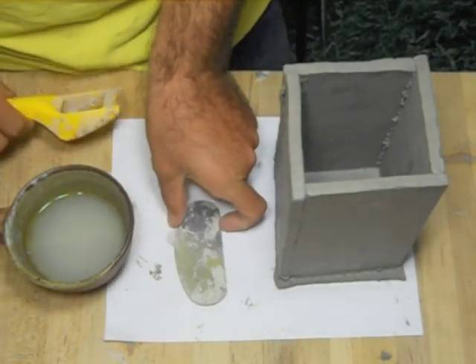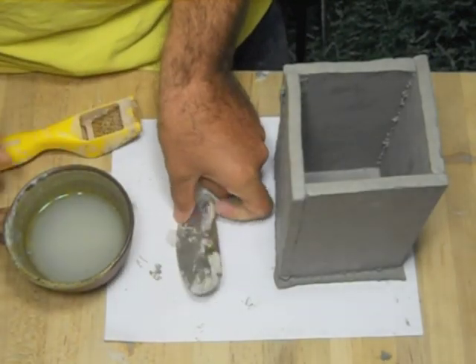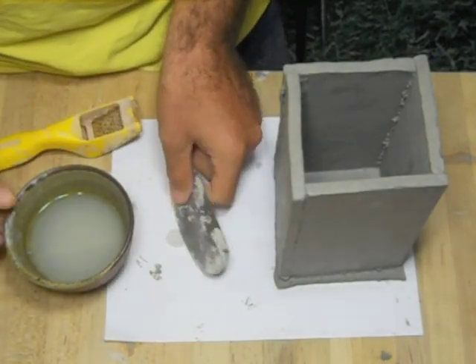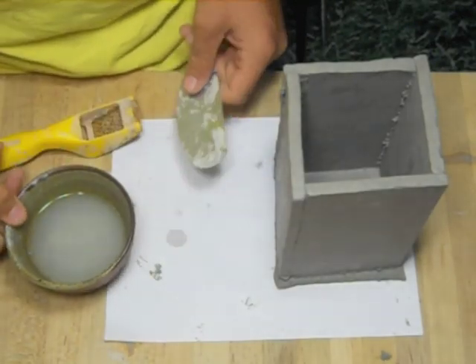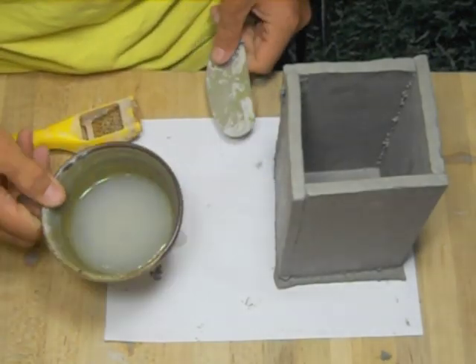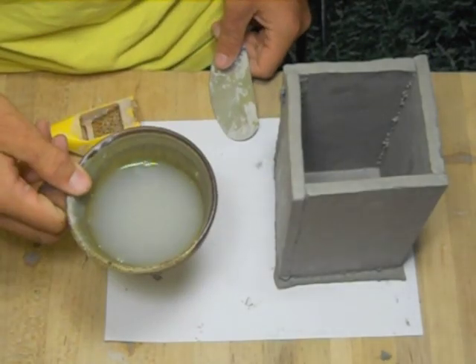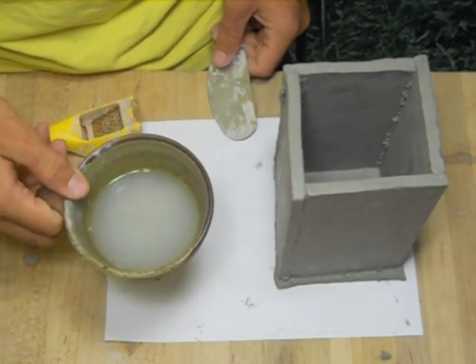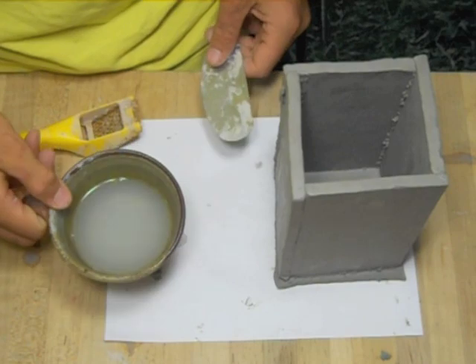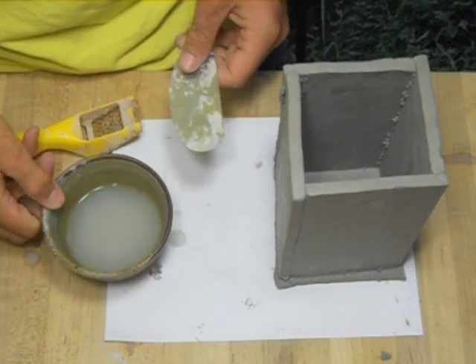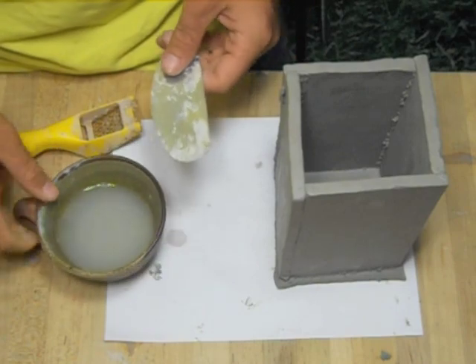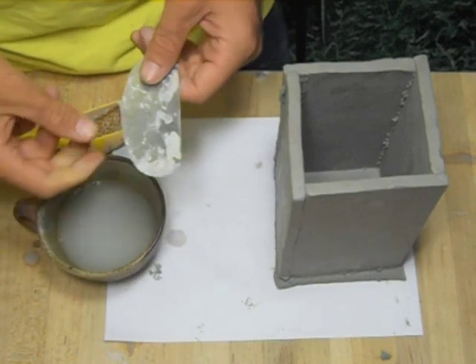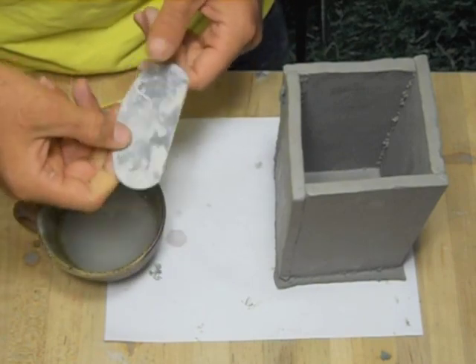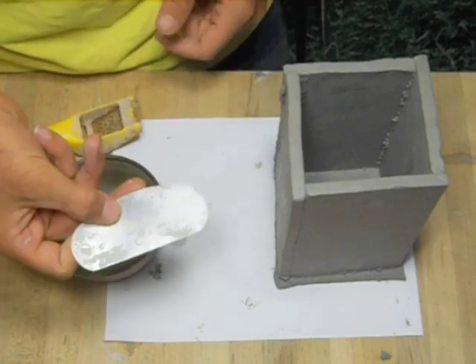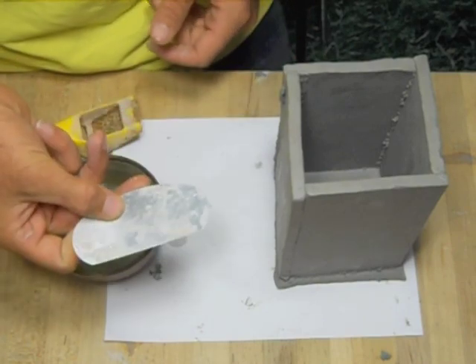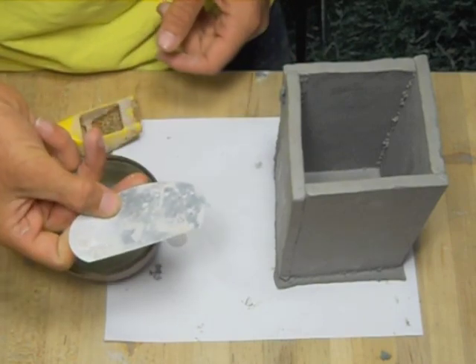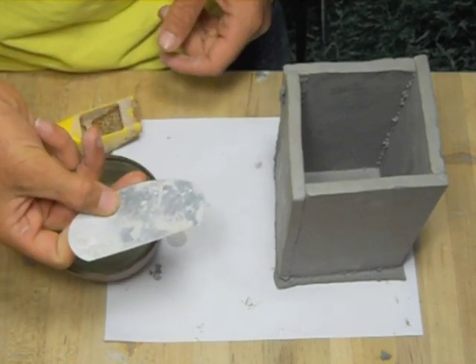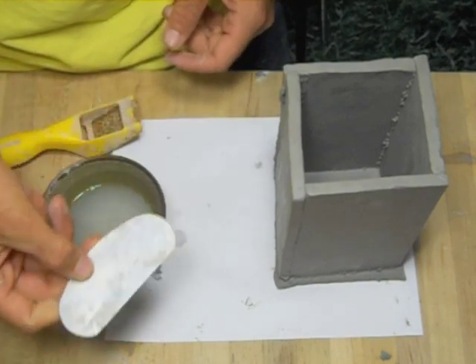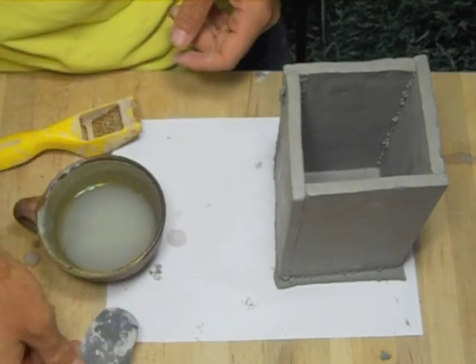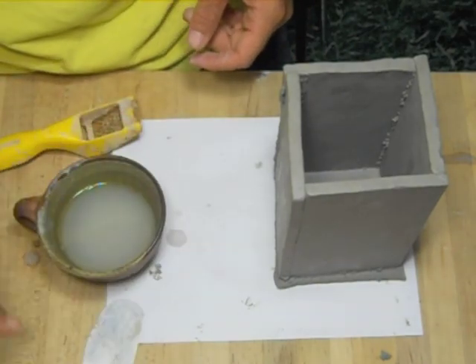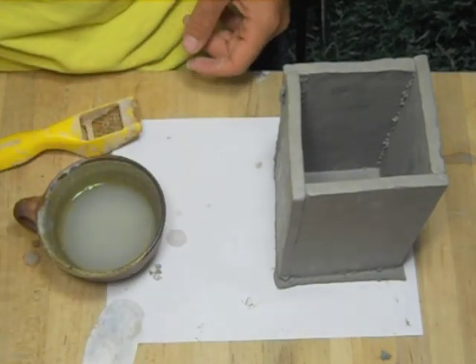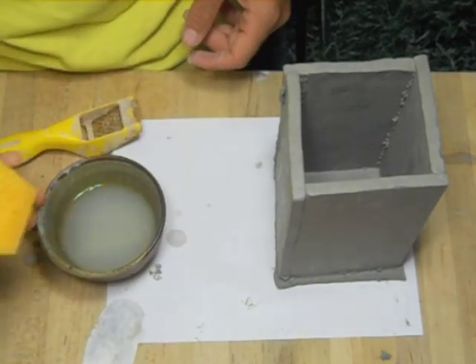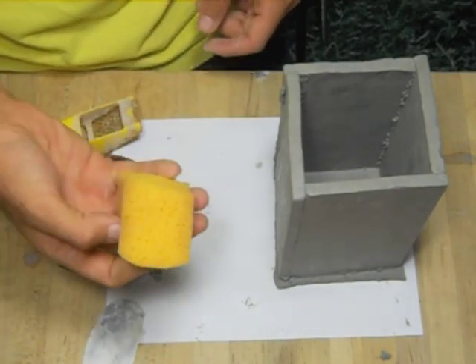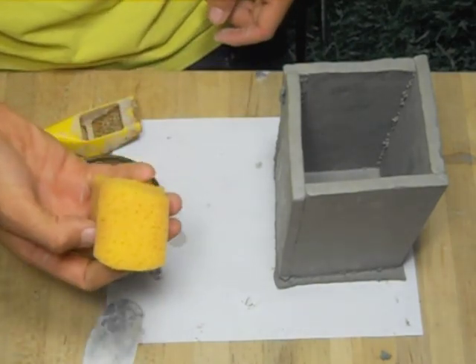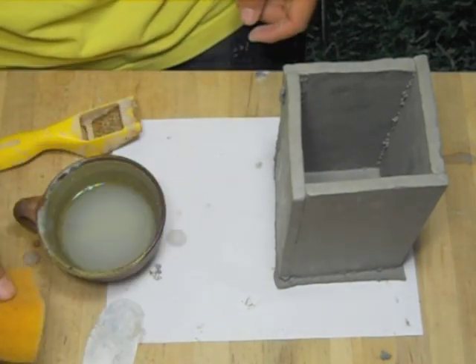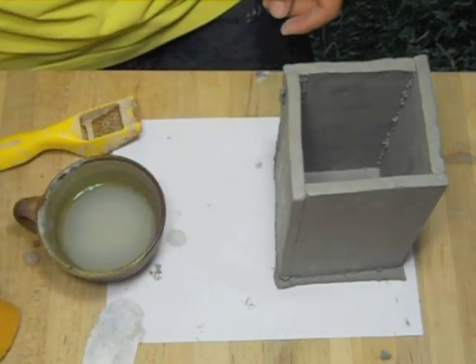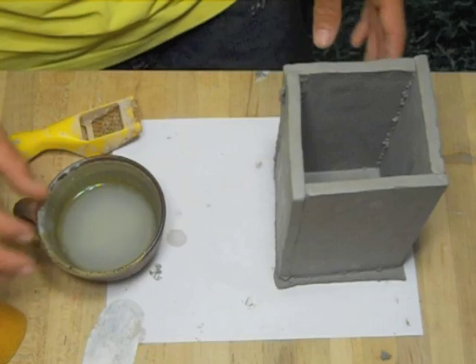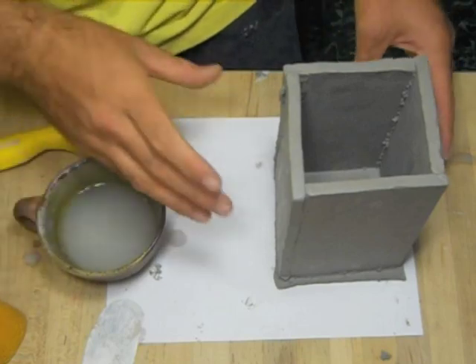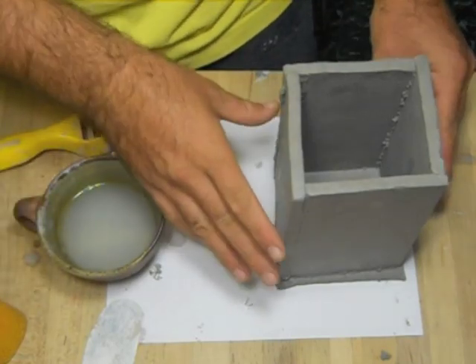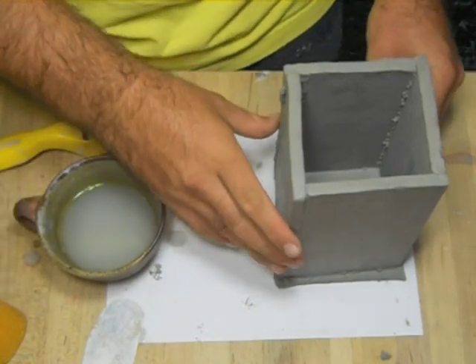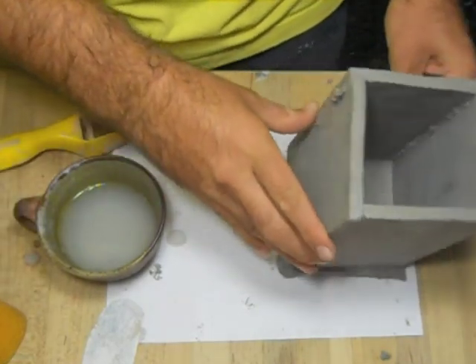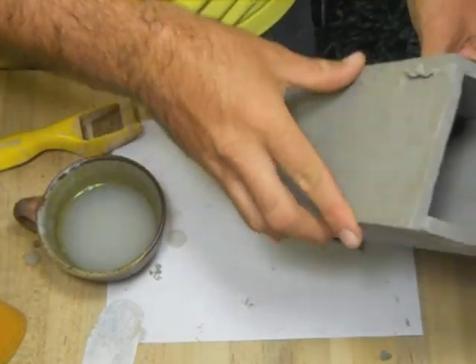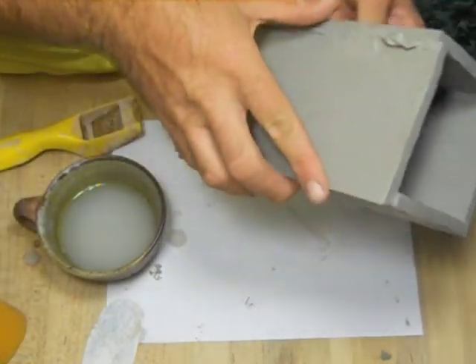Once your seams have set up for a little bit, it's time to clean them up. You're going to need water, a scraper, a shirt form tool, a sponge, water, and of course your pot.